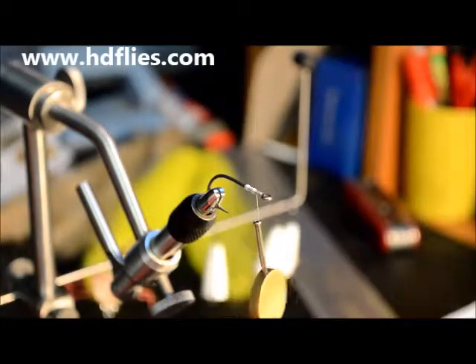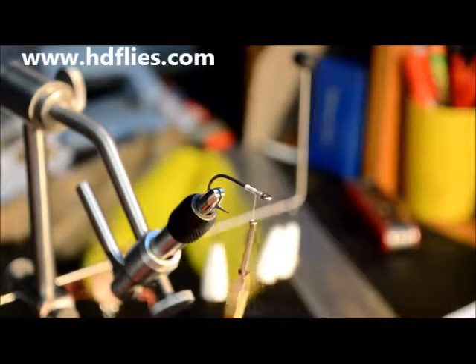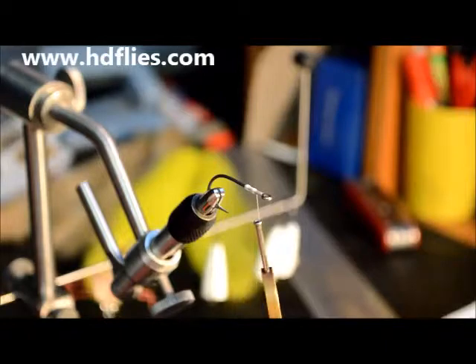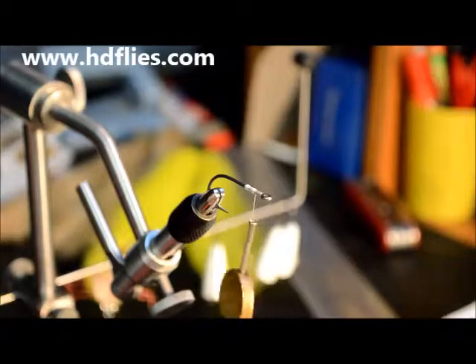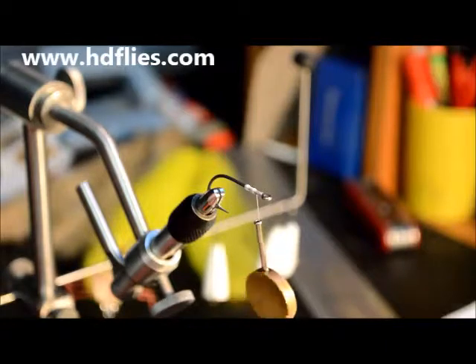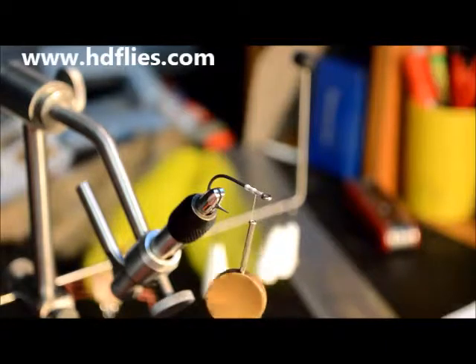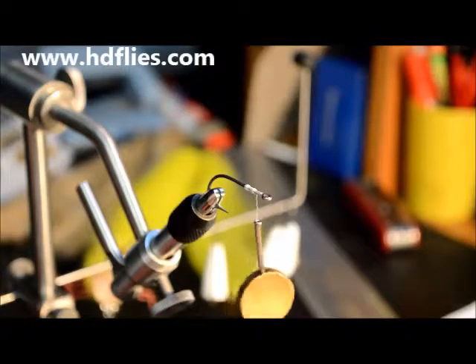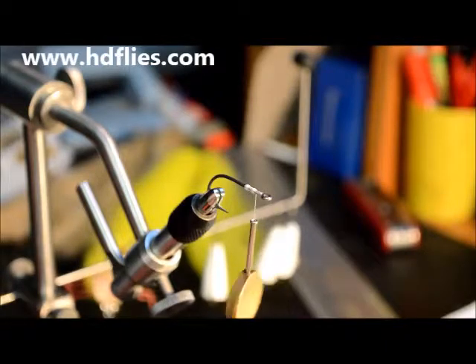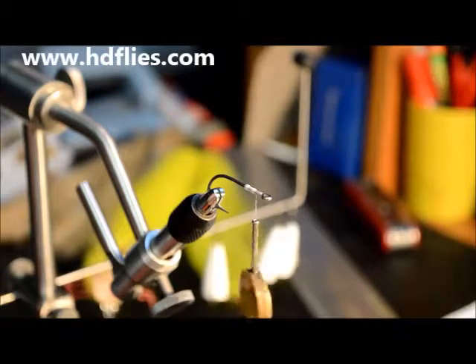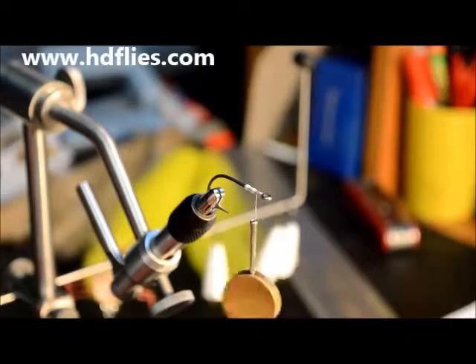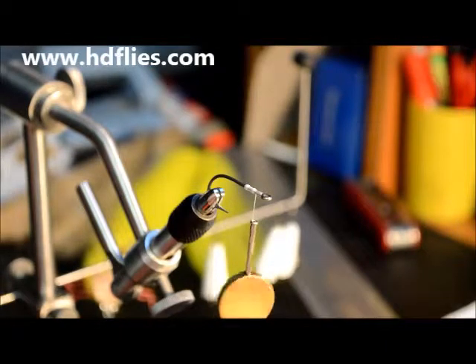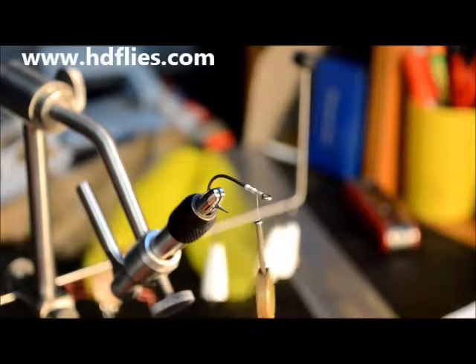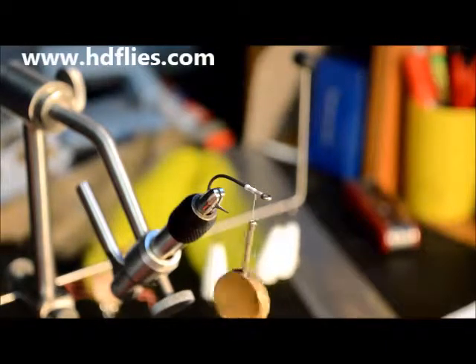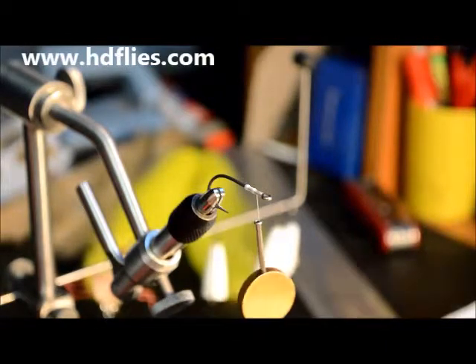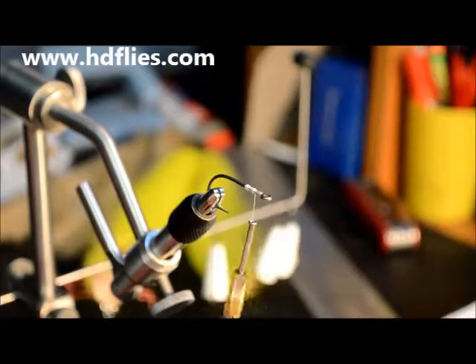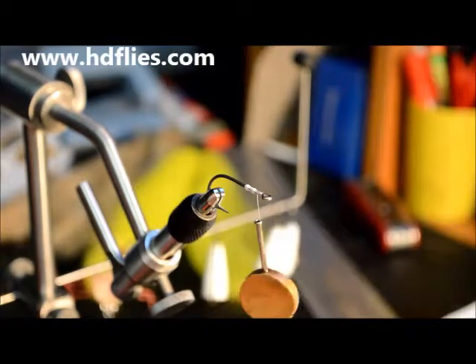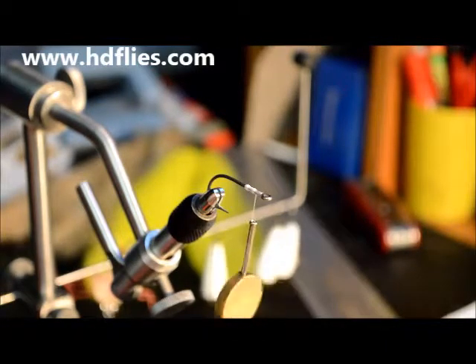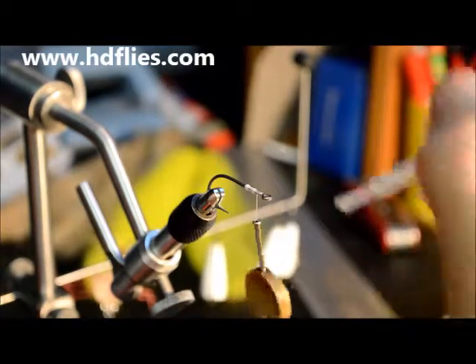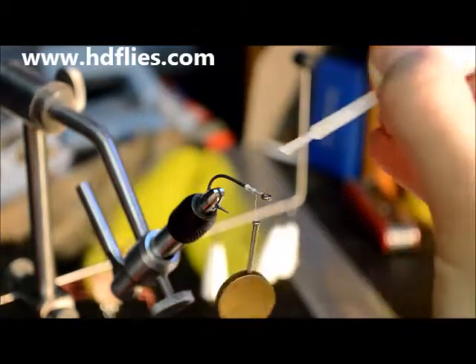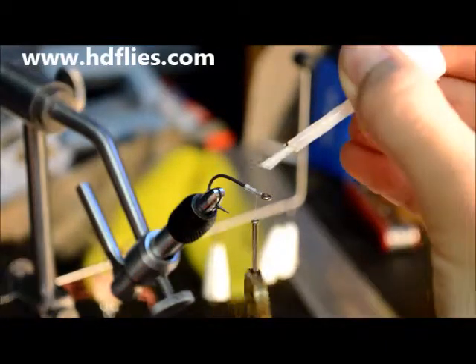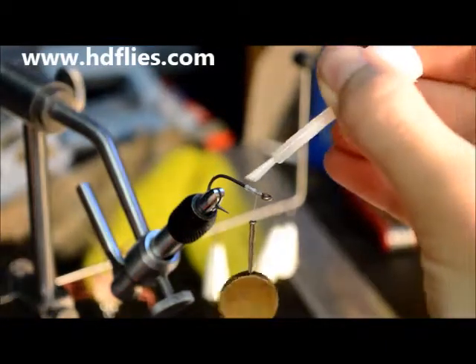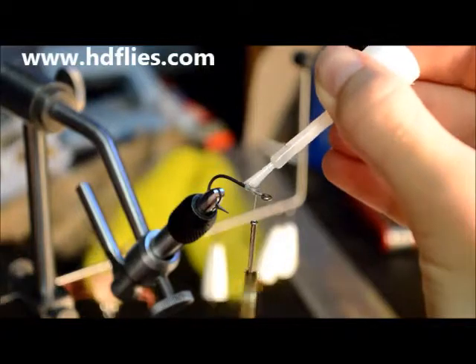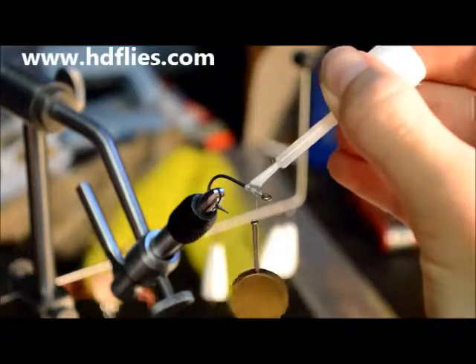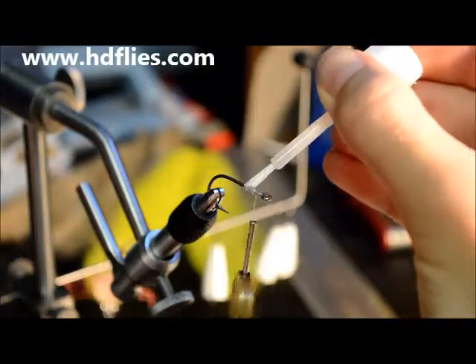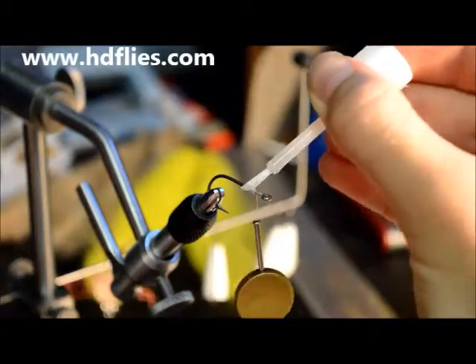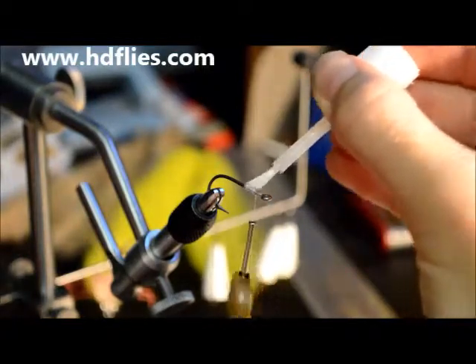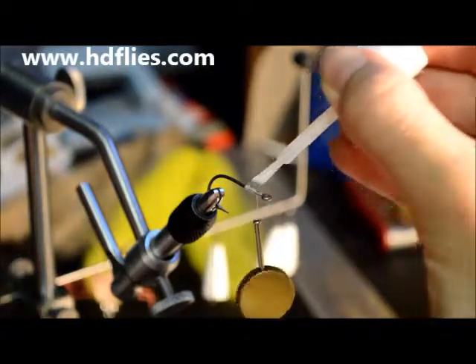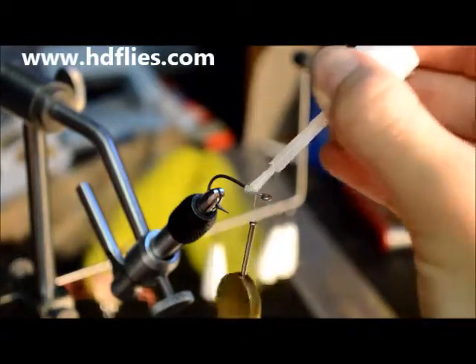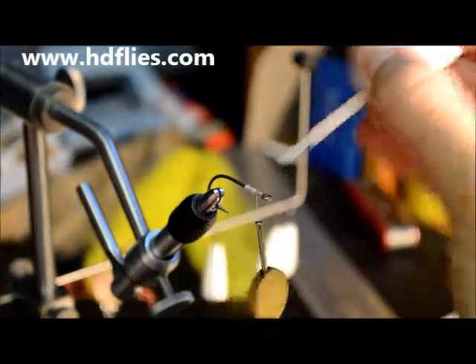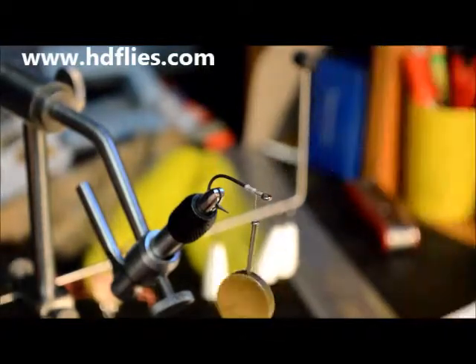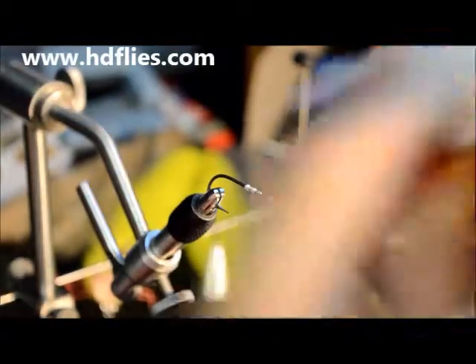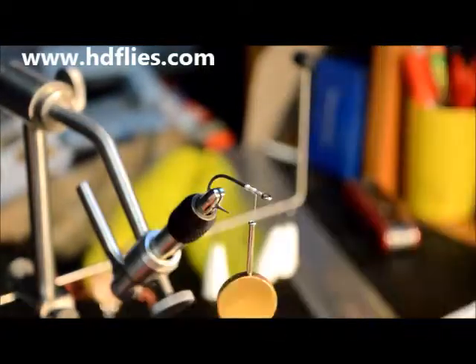Second thing: apply a fair amount of super glue in between the balls of thread.